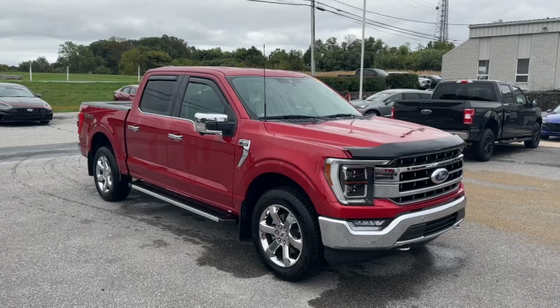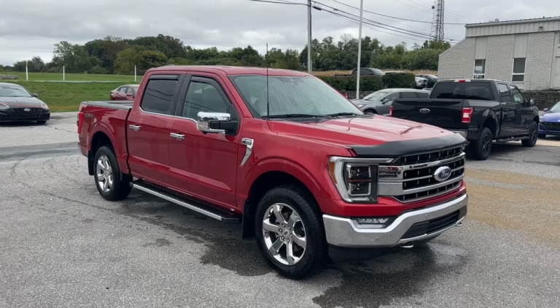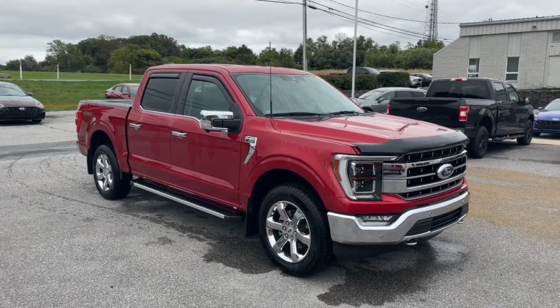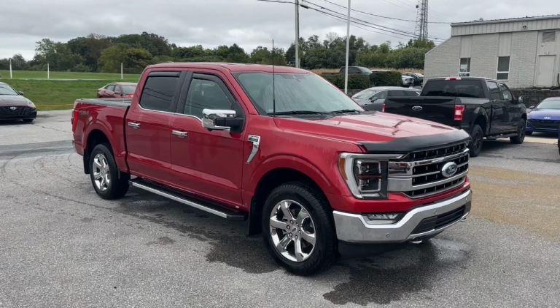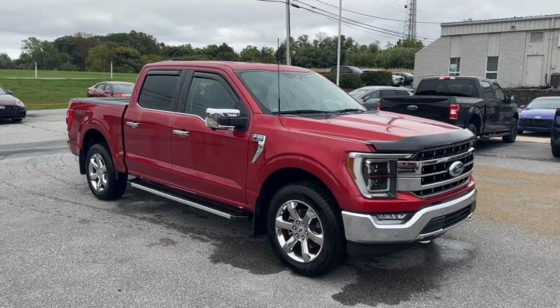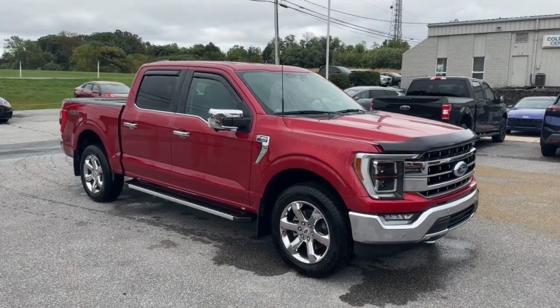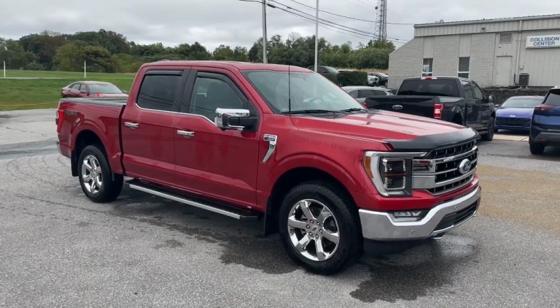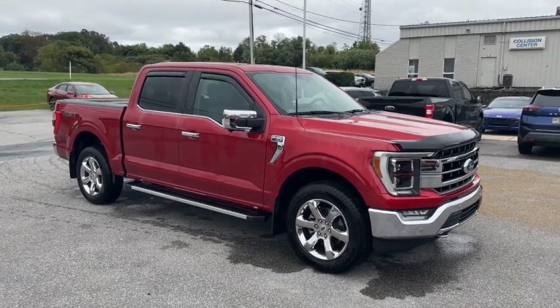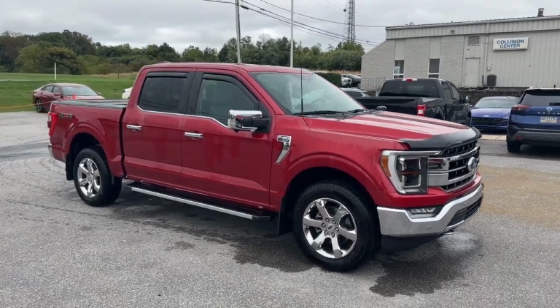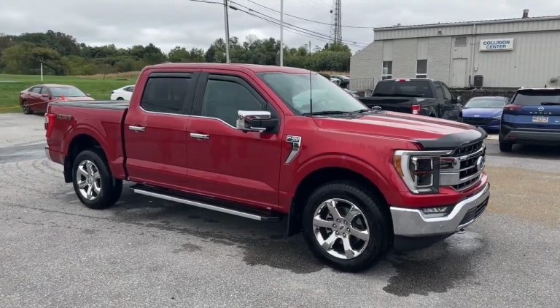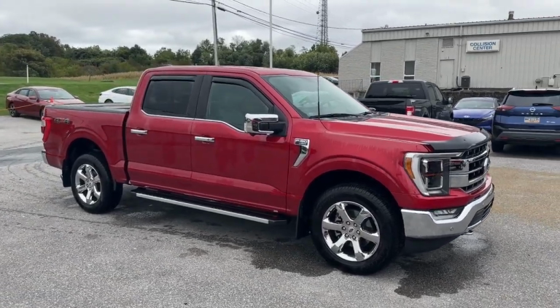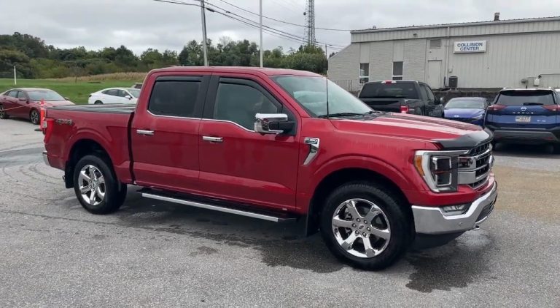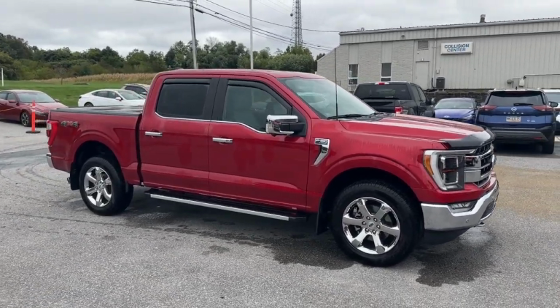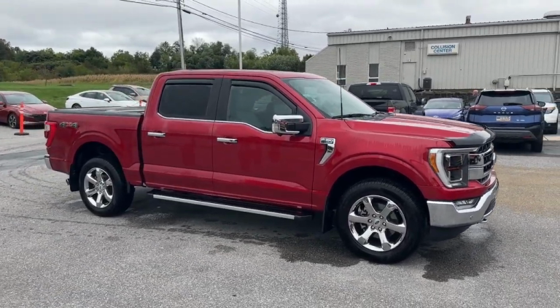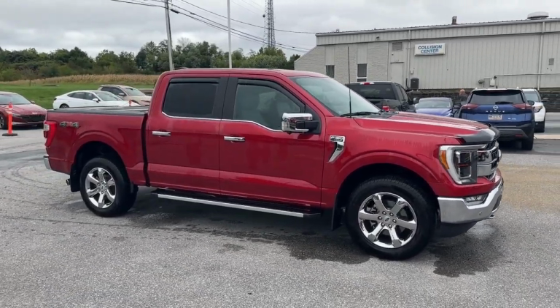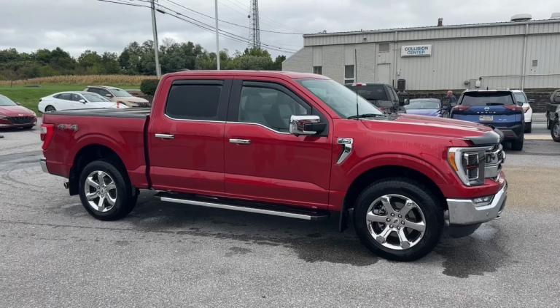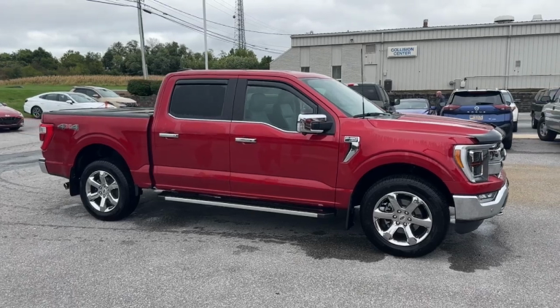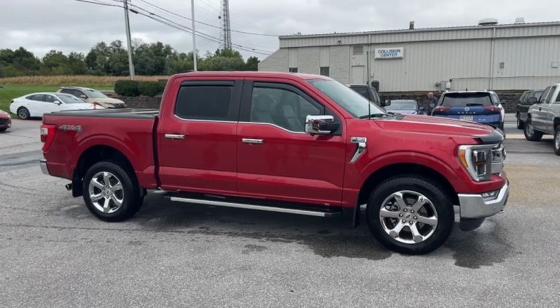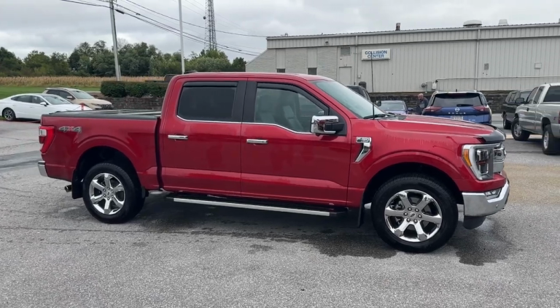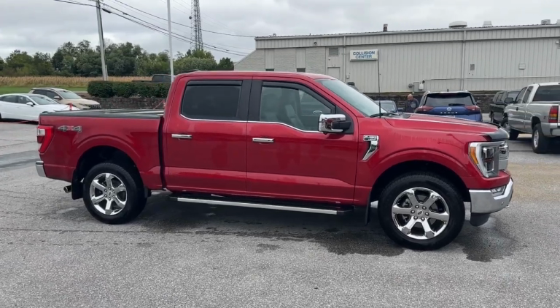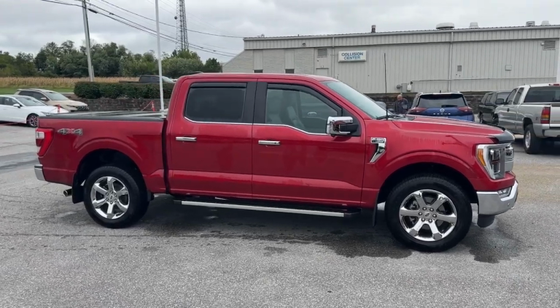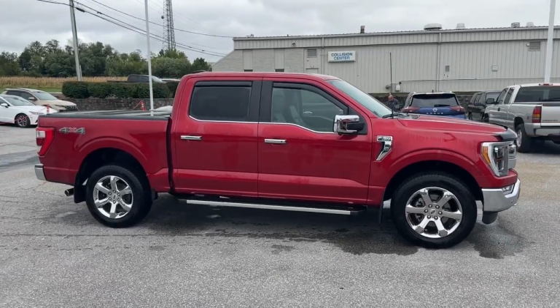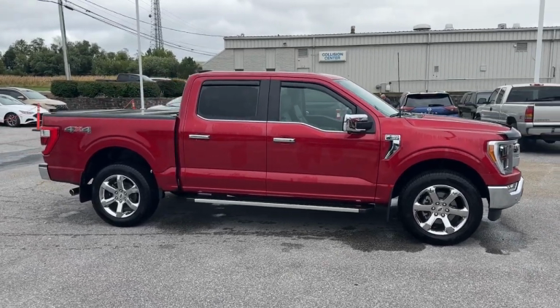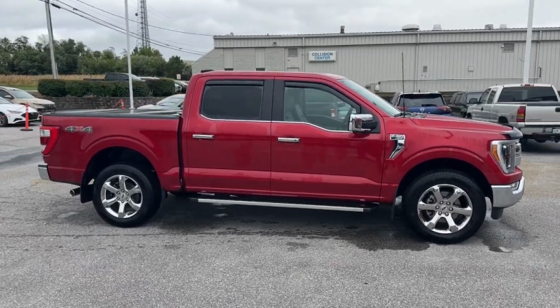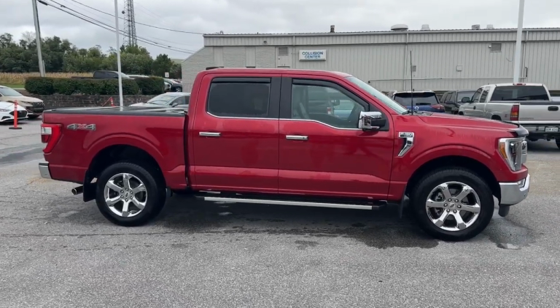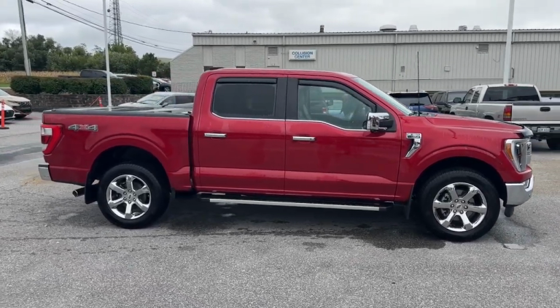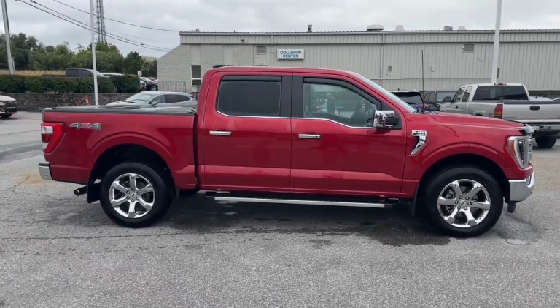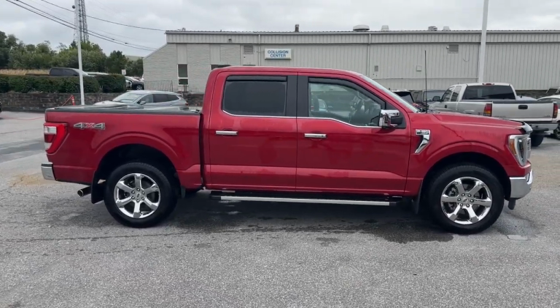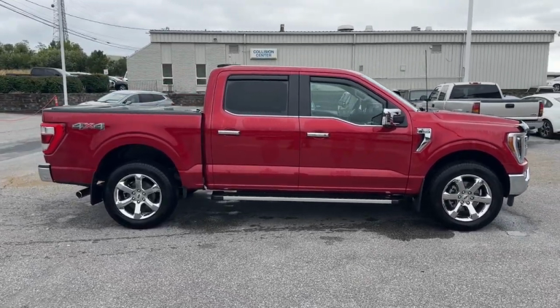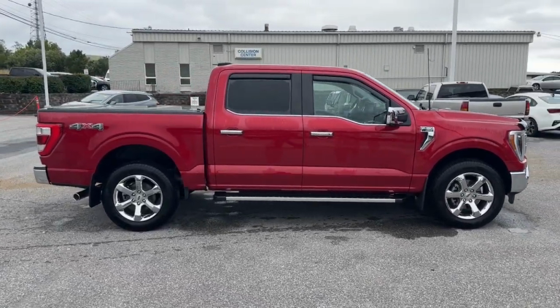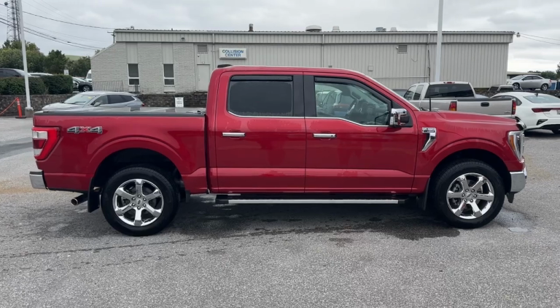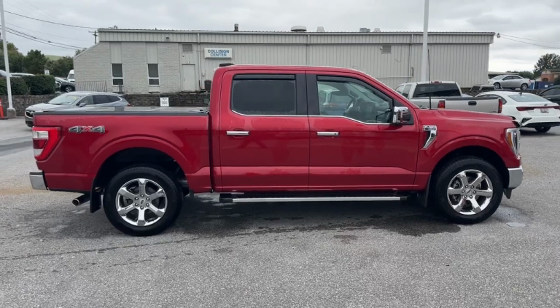Get into a car with value. 2022 Ford F-150. With less than 5,000 miles on the odometer, this vehicle stands out from the rest.